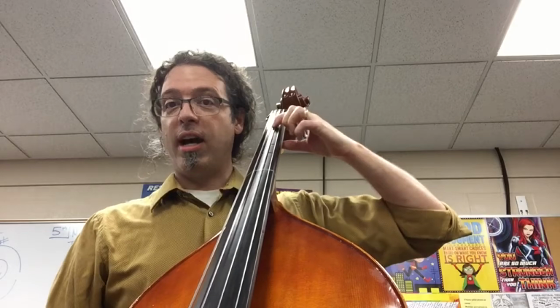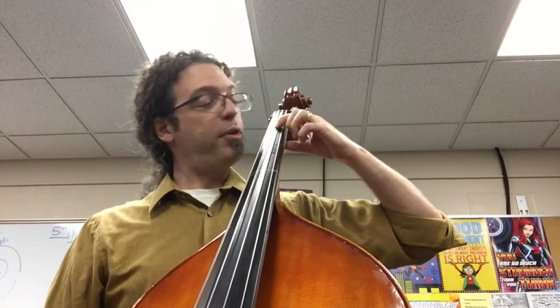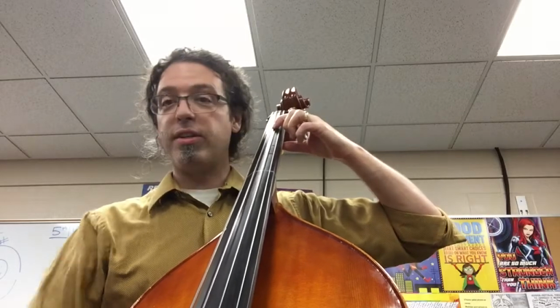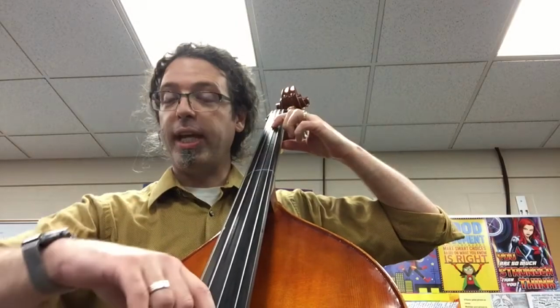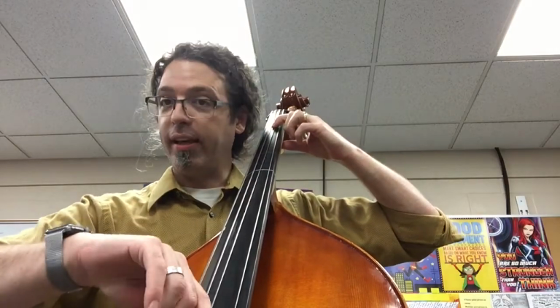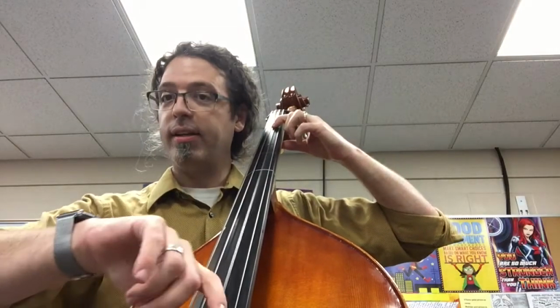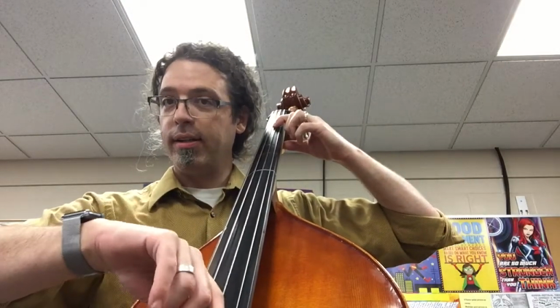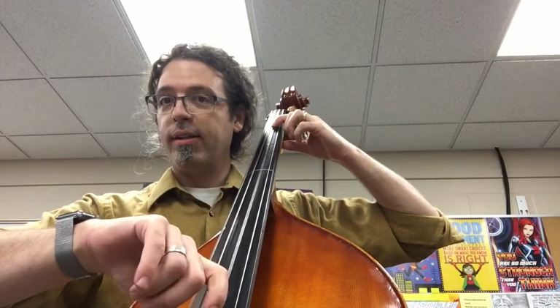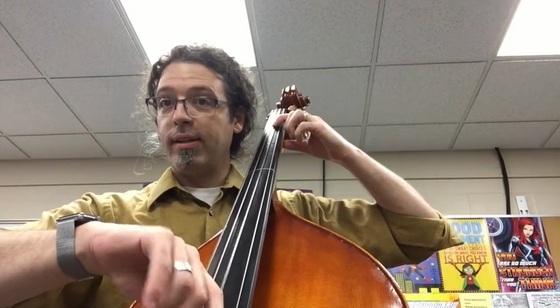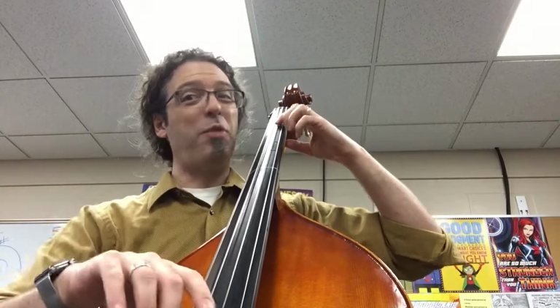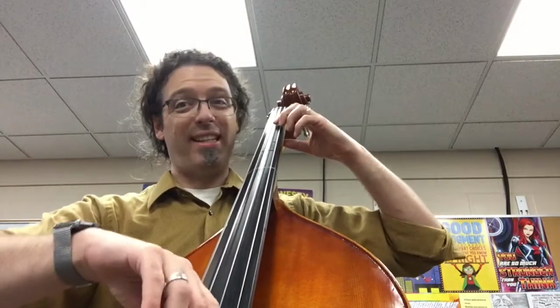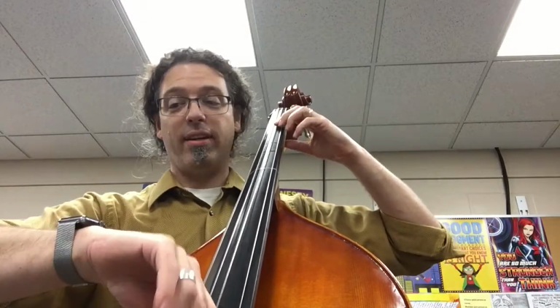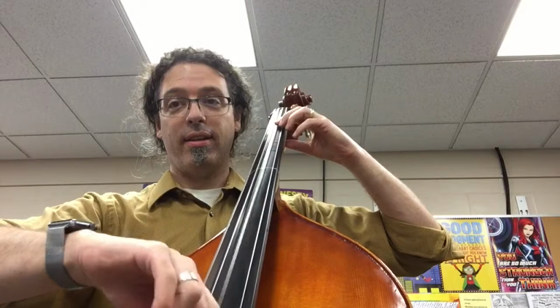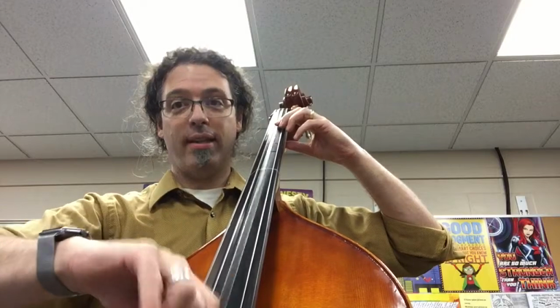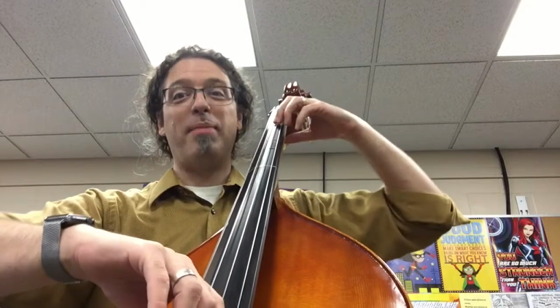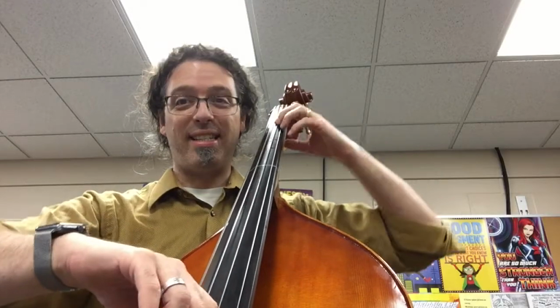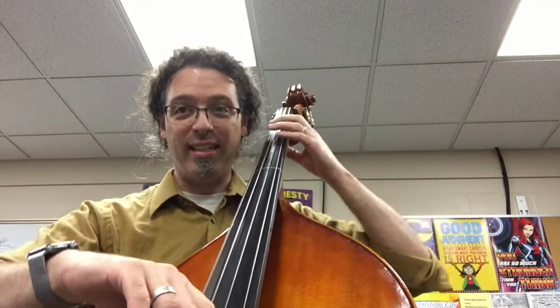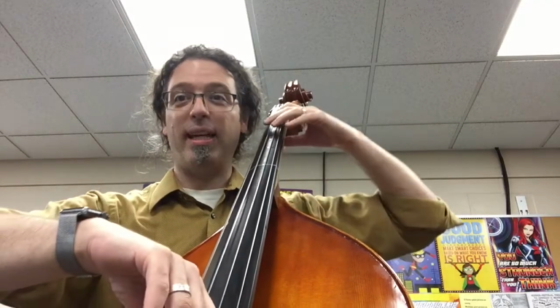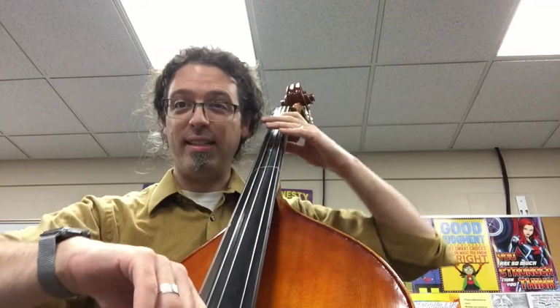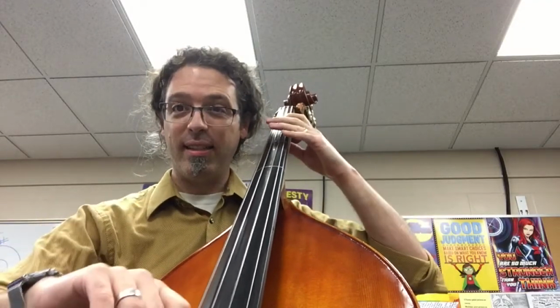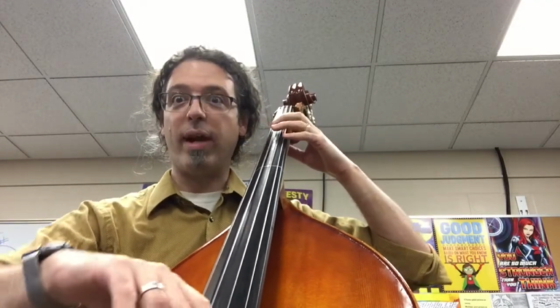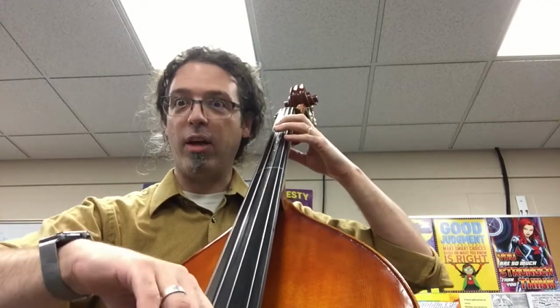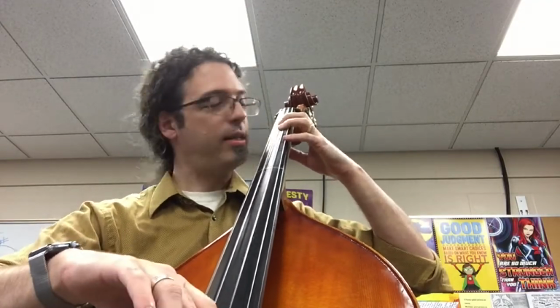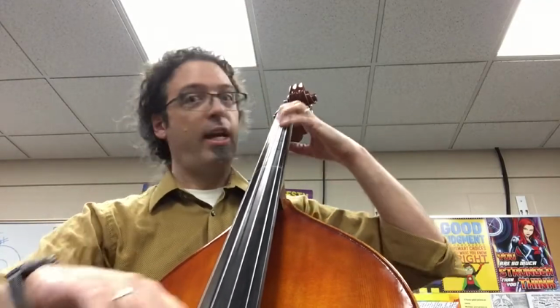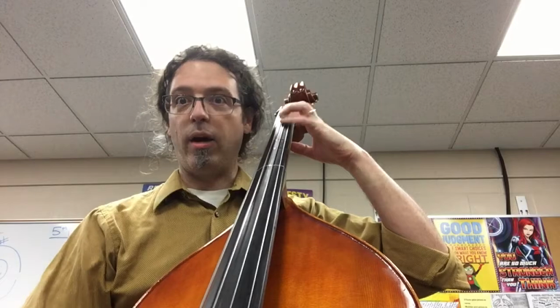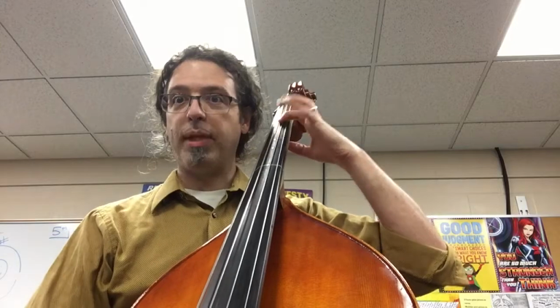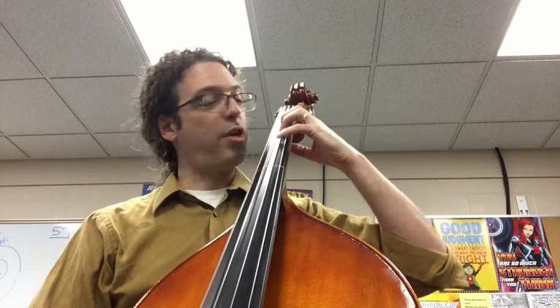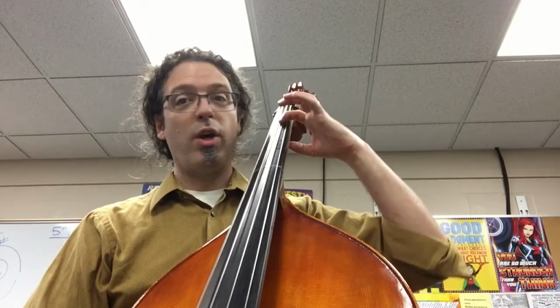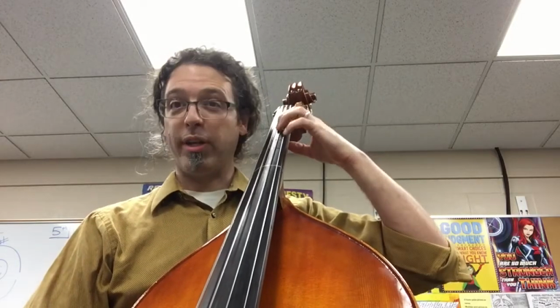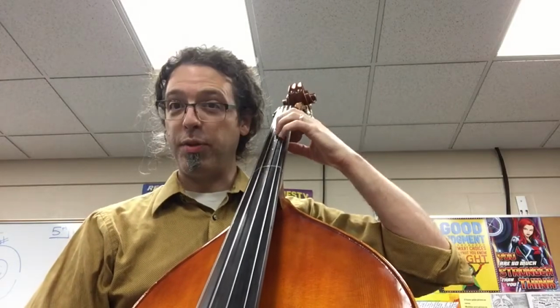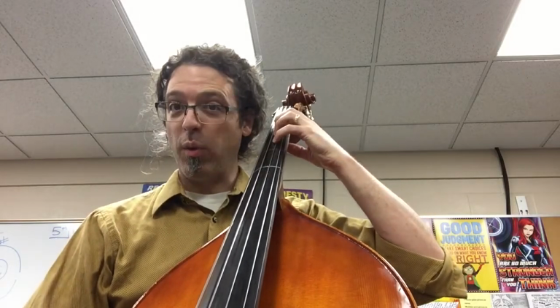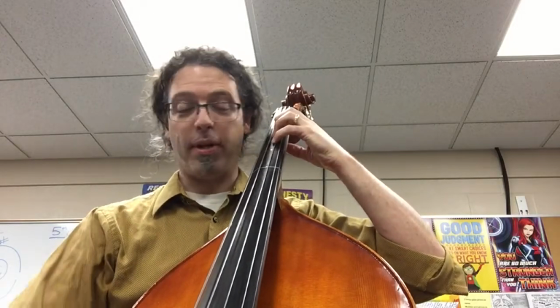Our first finger is the note E. You might get this sound, which means sink deep — let gravity help us. To play F sharp, we bring fingers two, three, and four to the party.